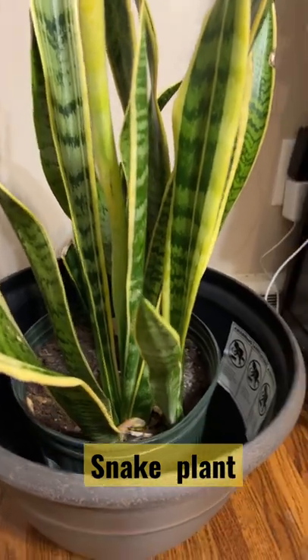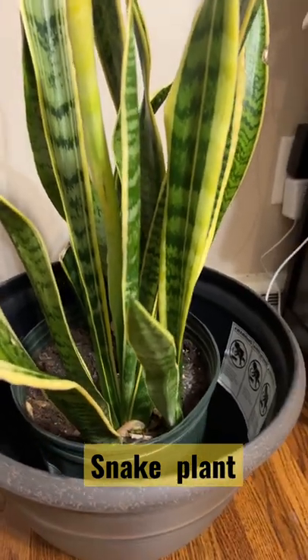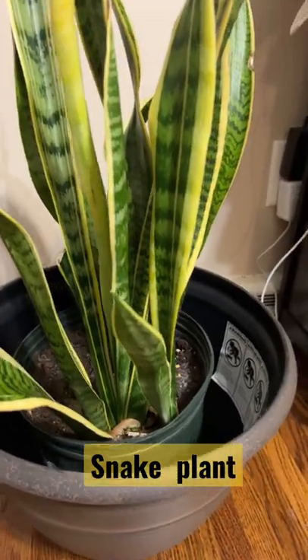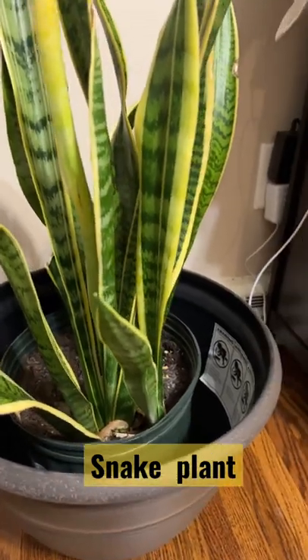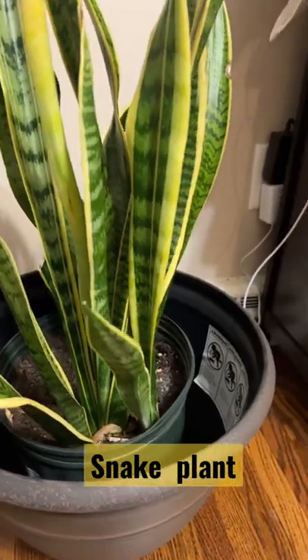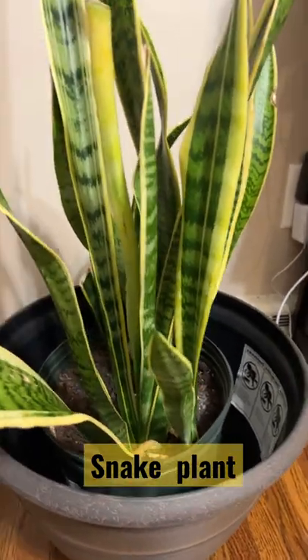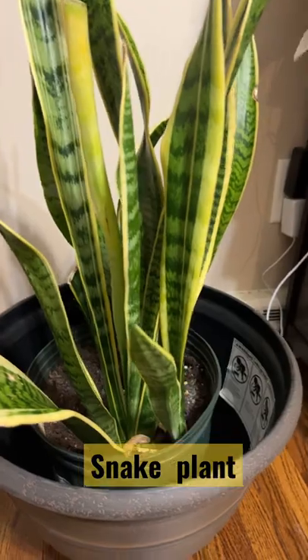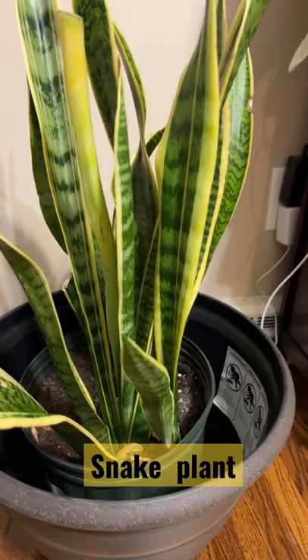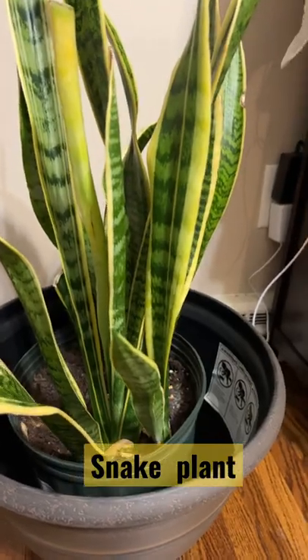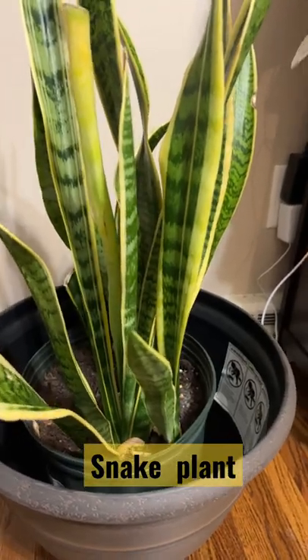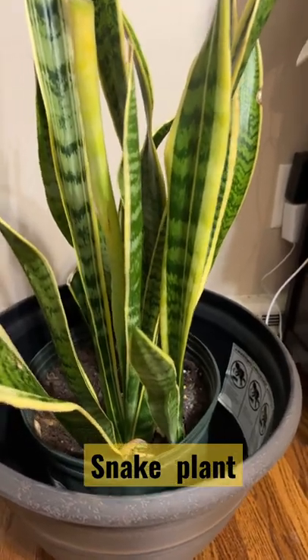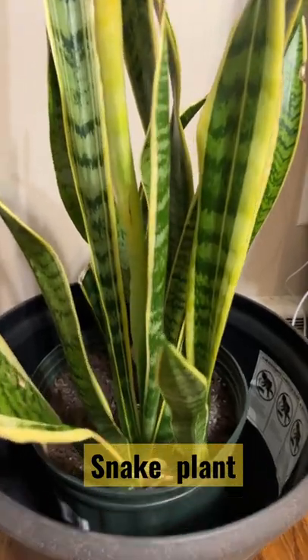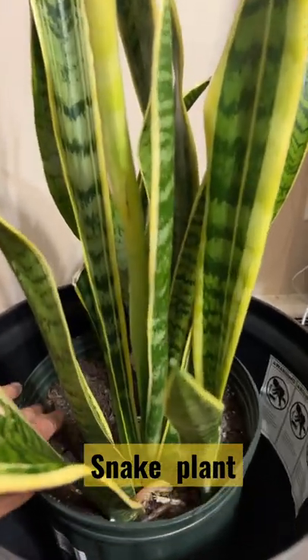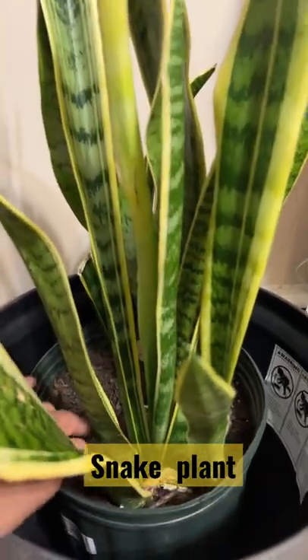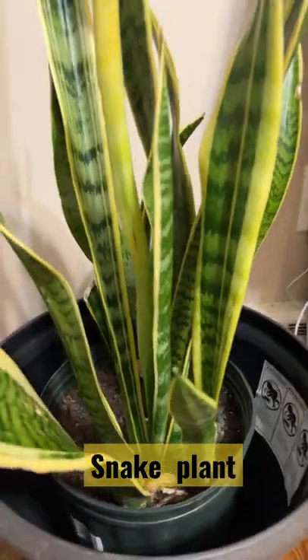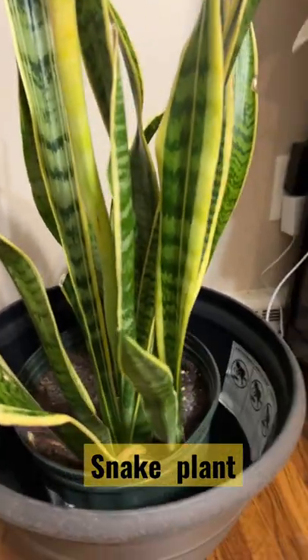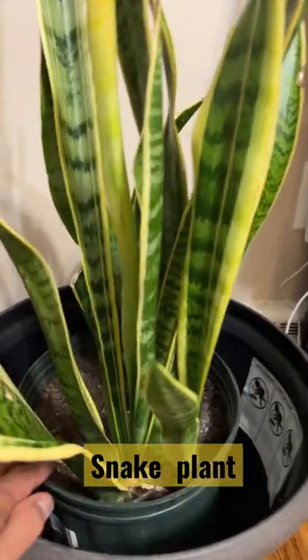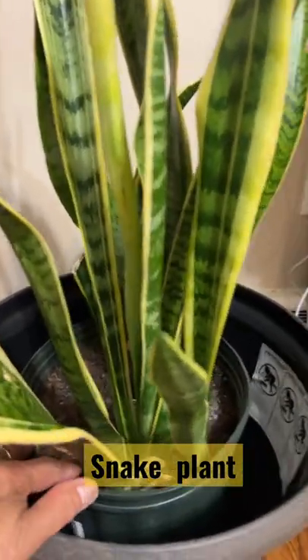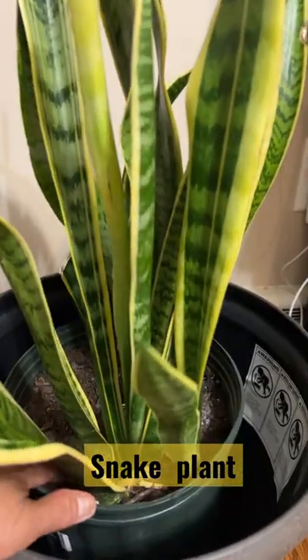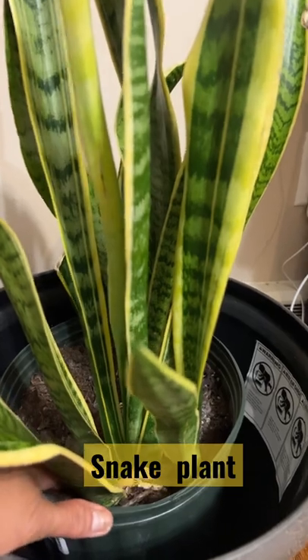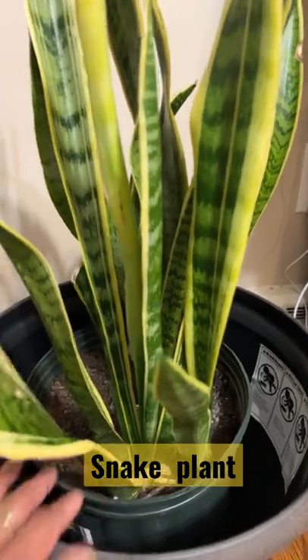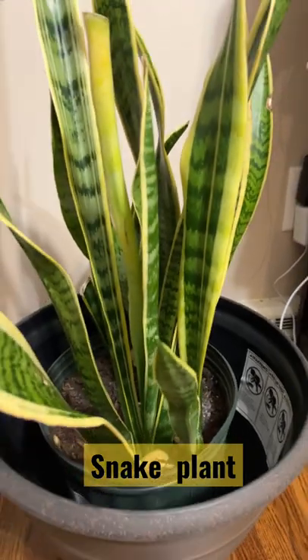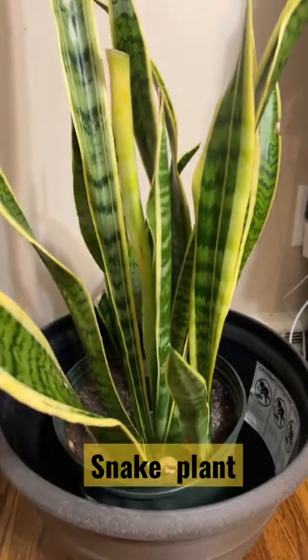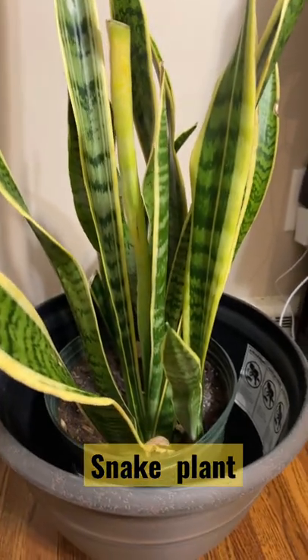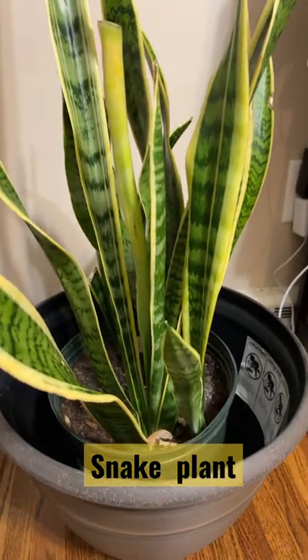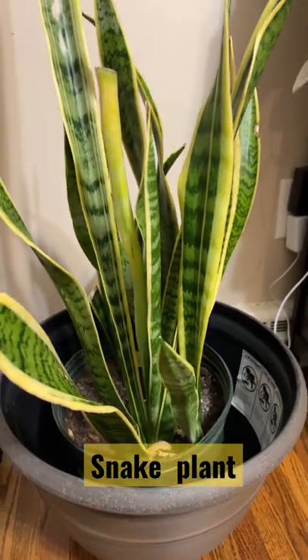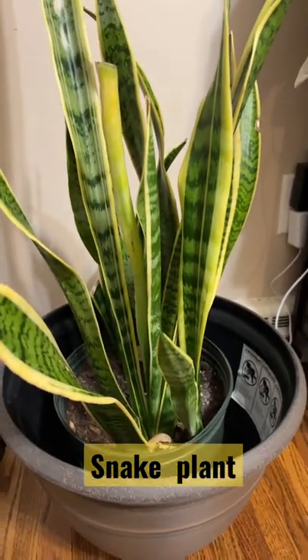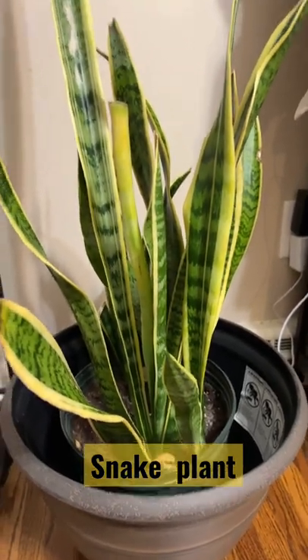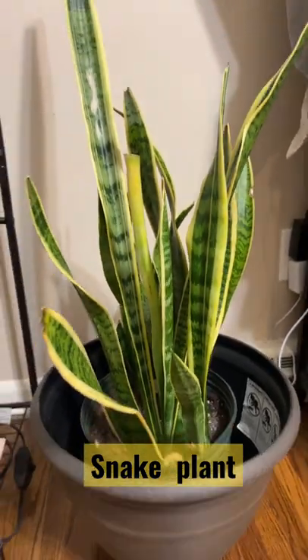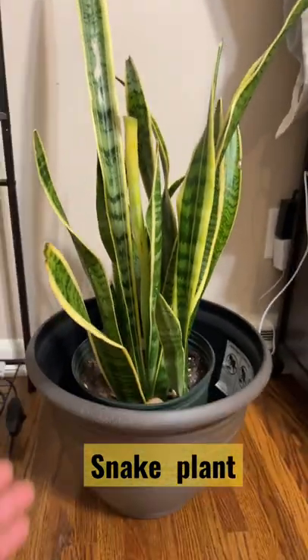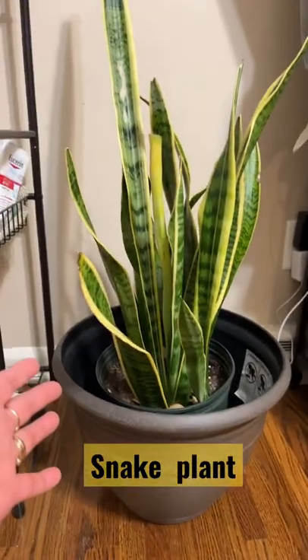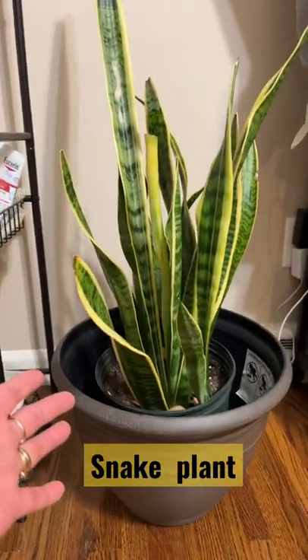No need to water this one every day — just water when it is really dry on the topsoil. Okay guys, thank you for watching my snake plant.